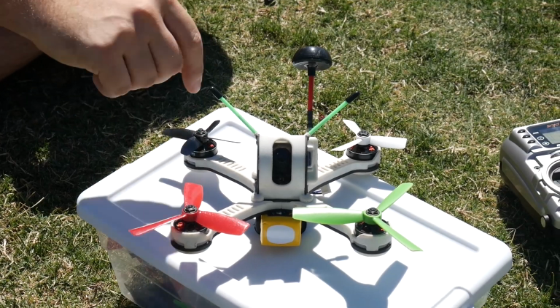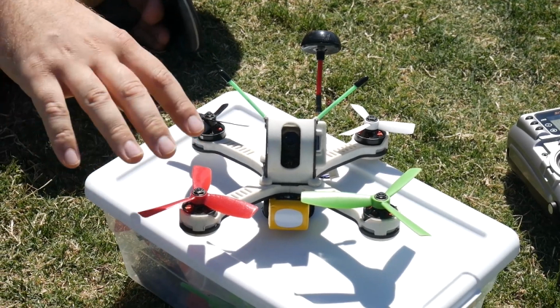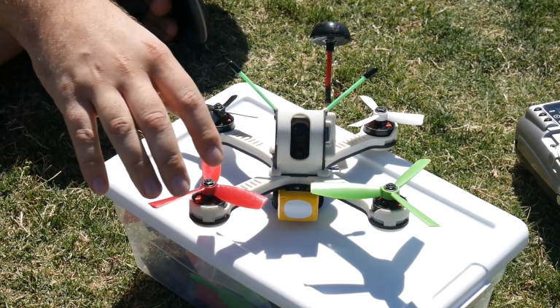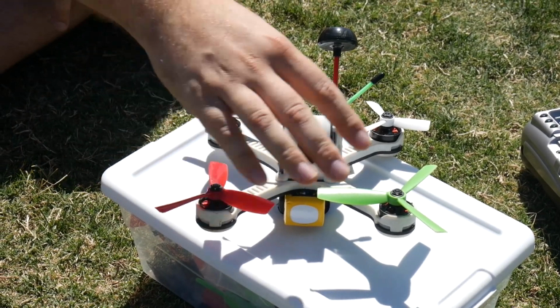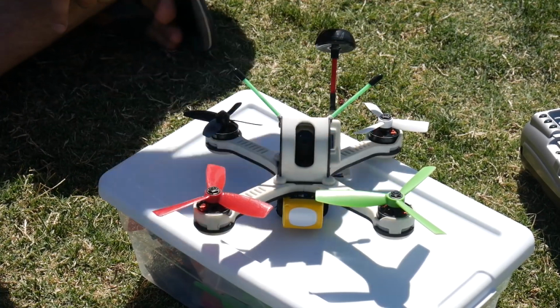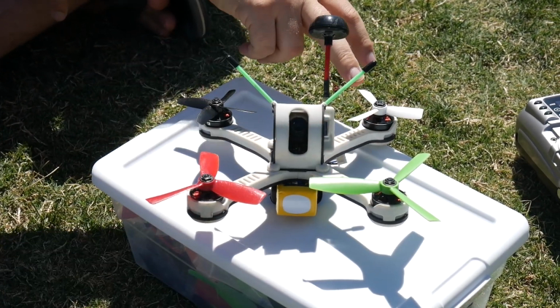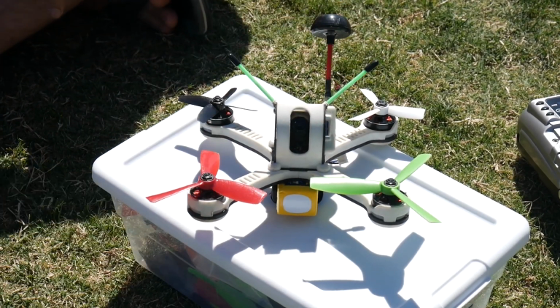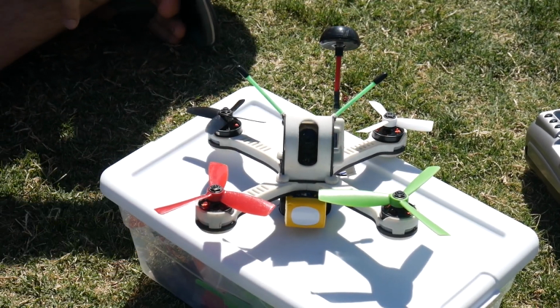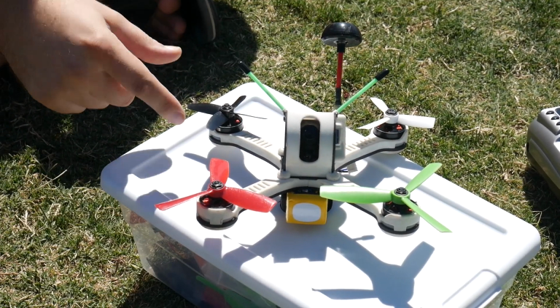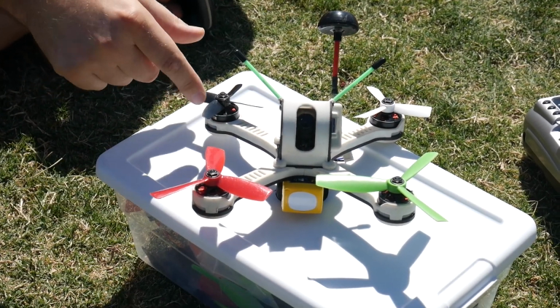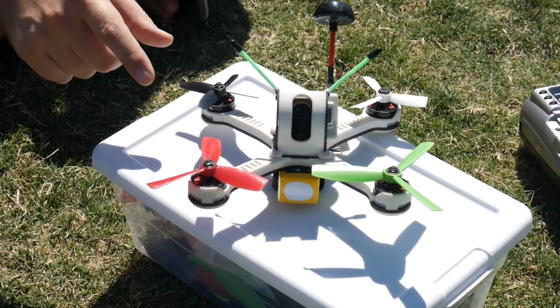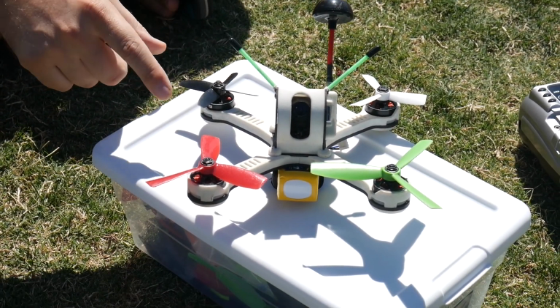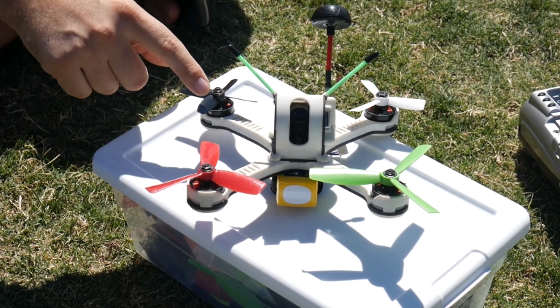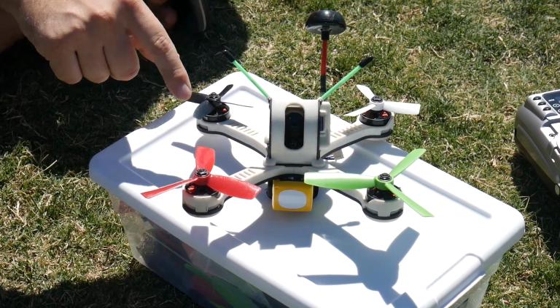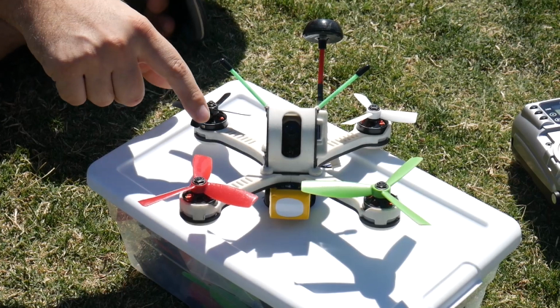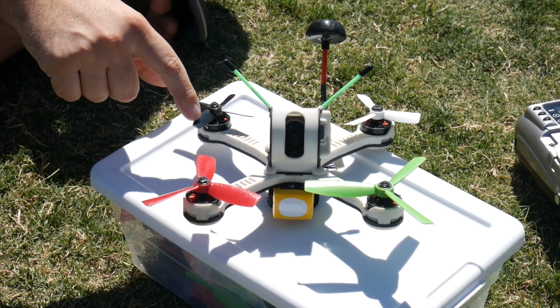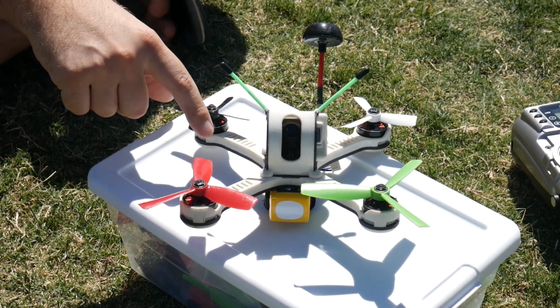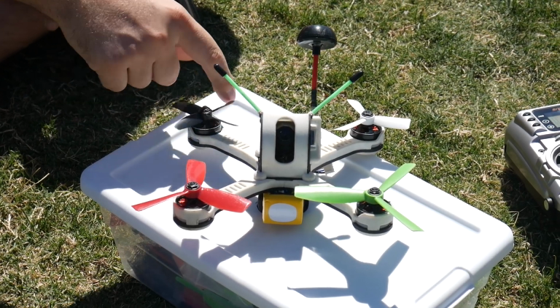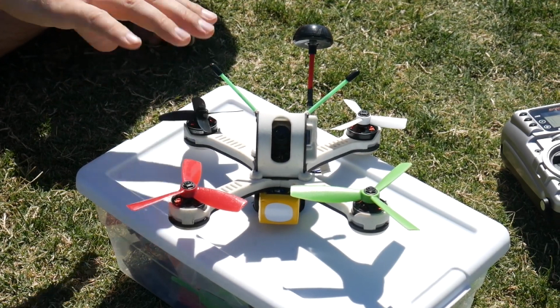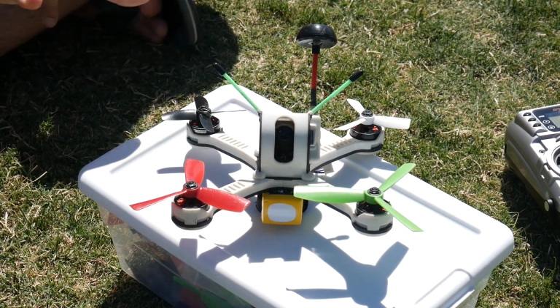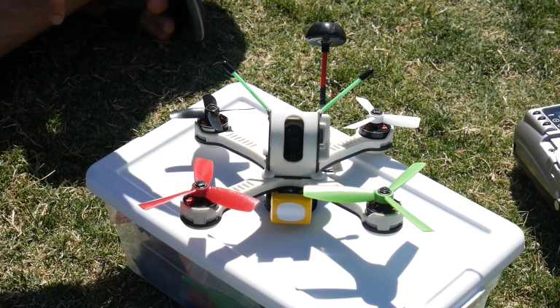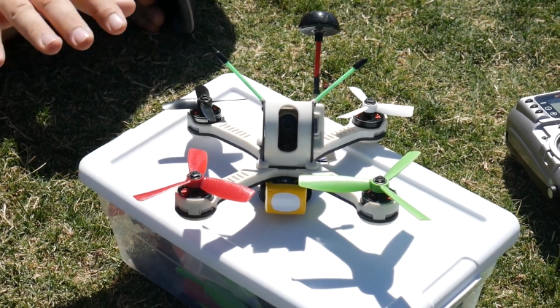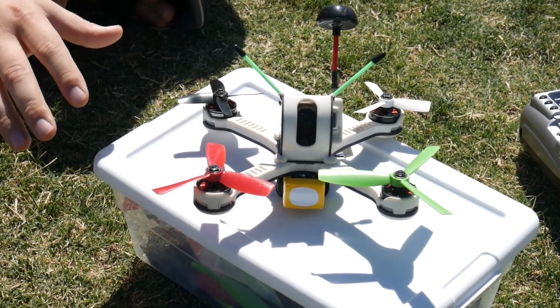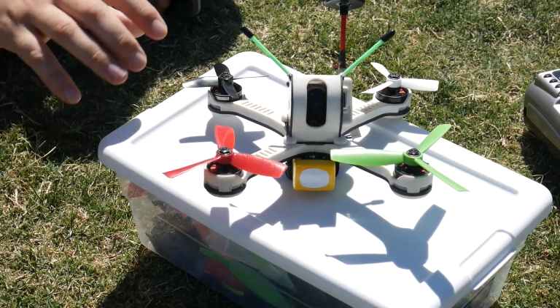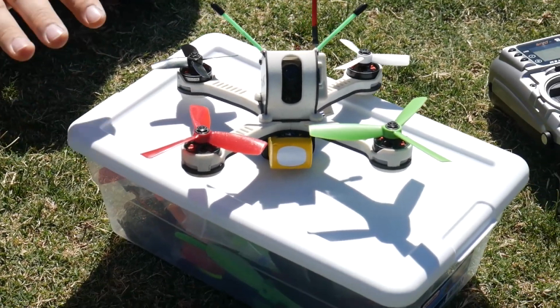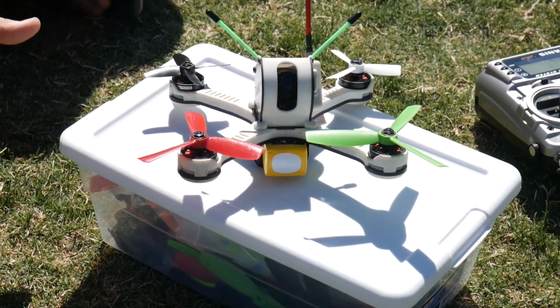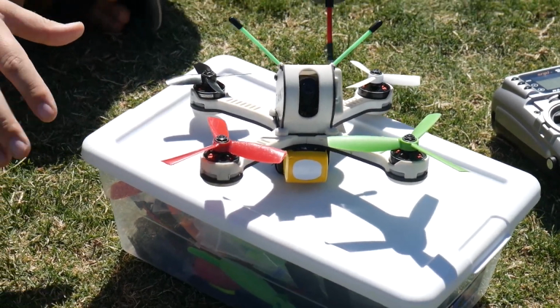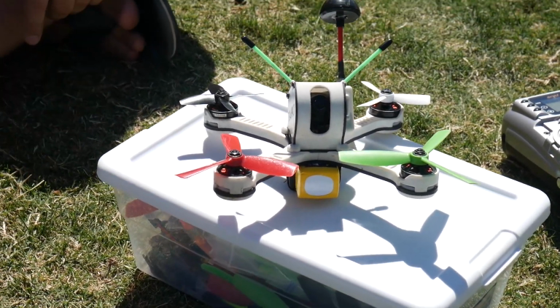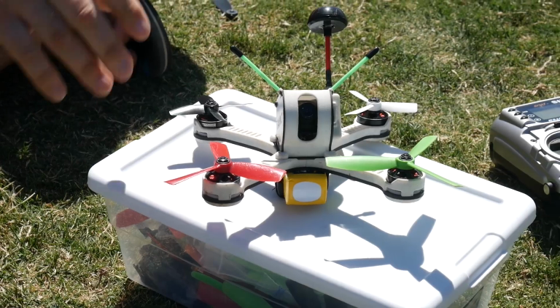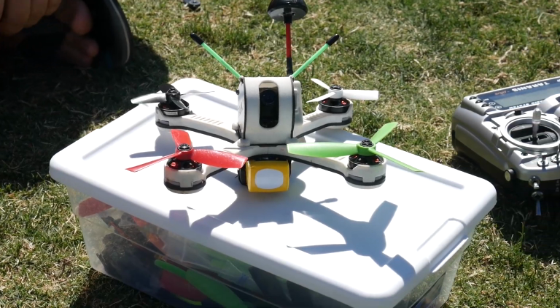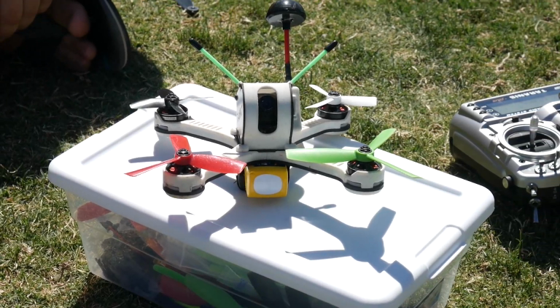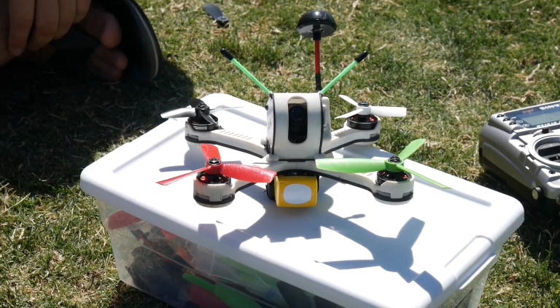As you can see, these ones are bullnose props. This is more of a conventional prop with a lot less pitch. So they all provide very different amounts of thrust. We'll check it out and see how it works.